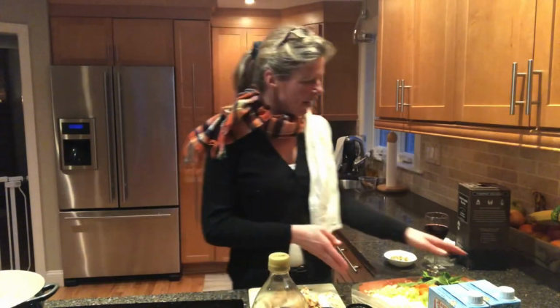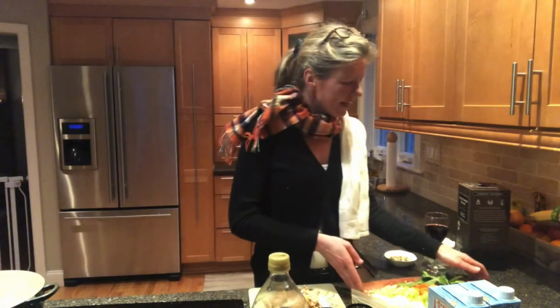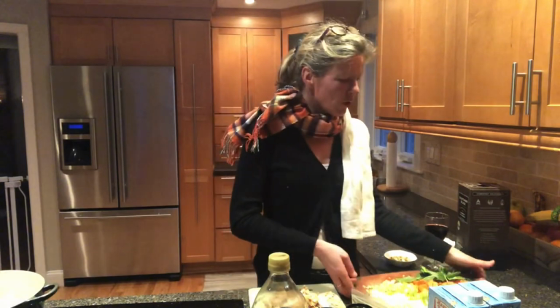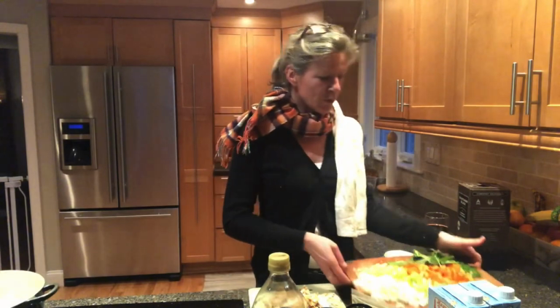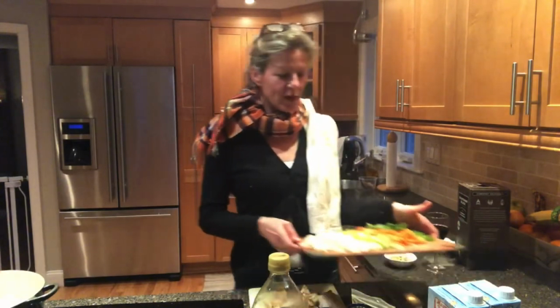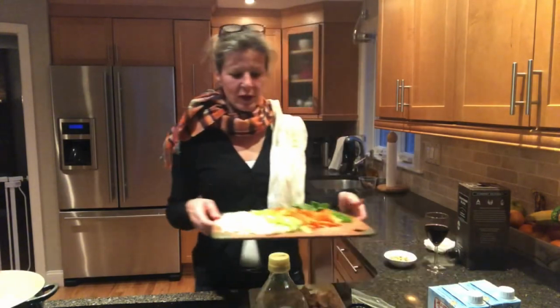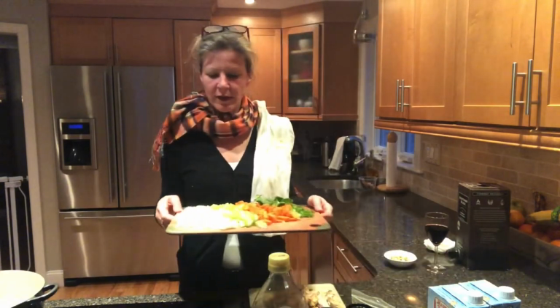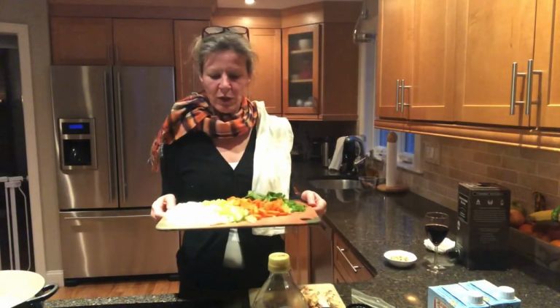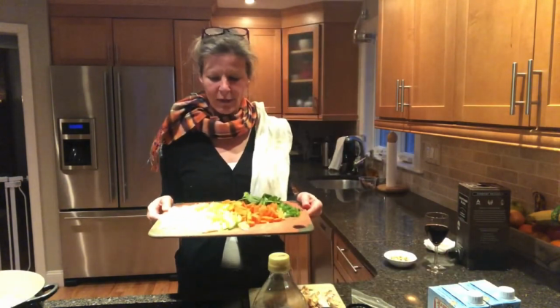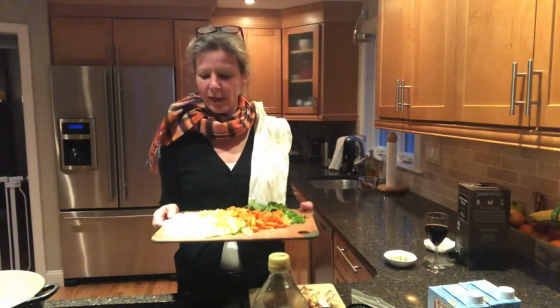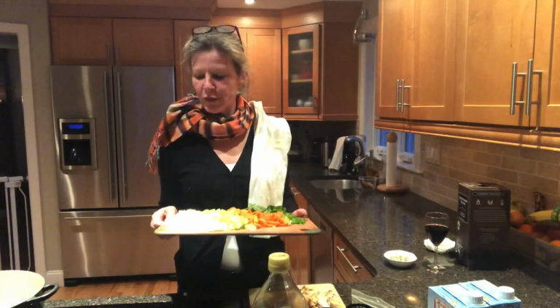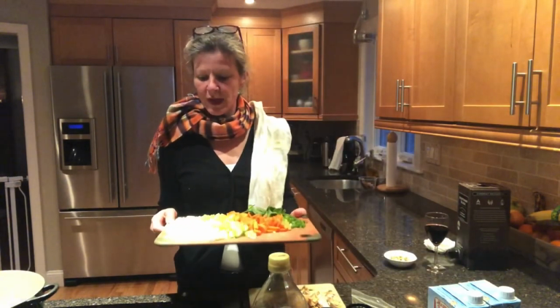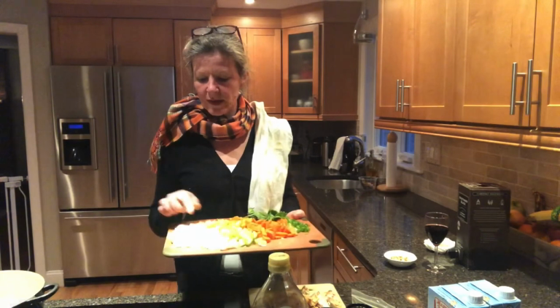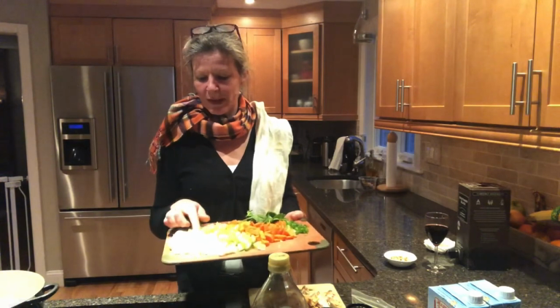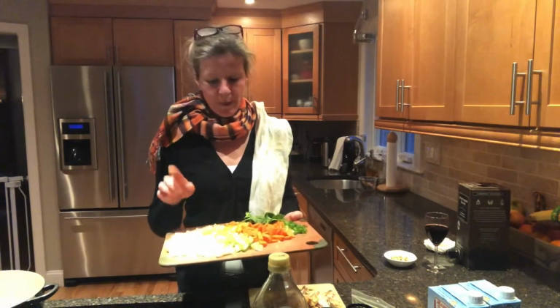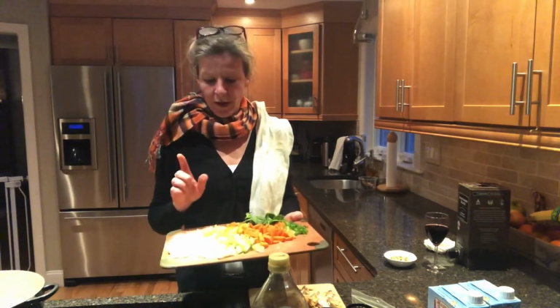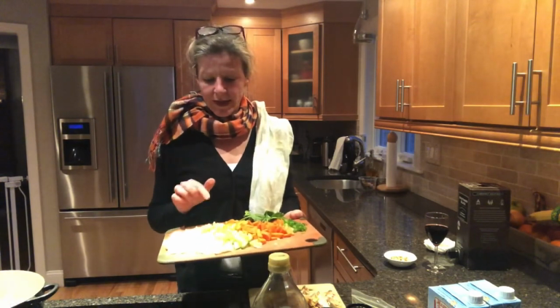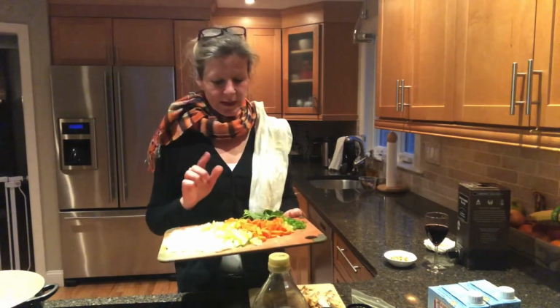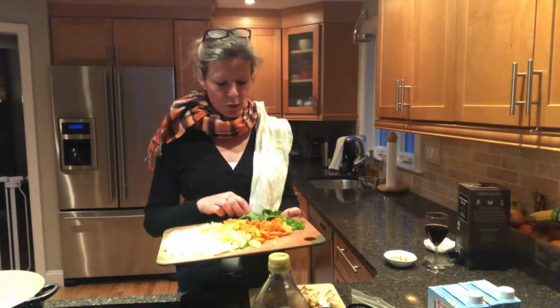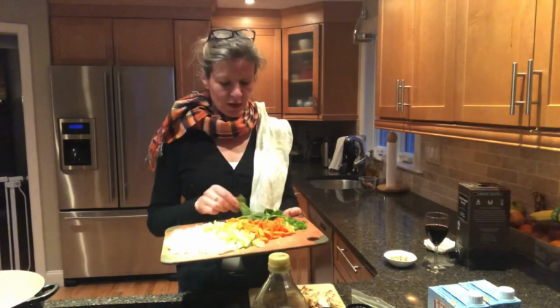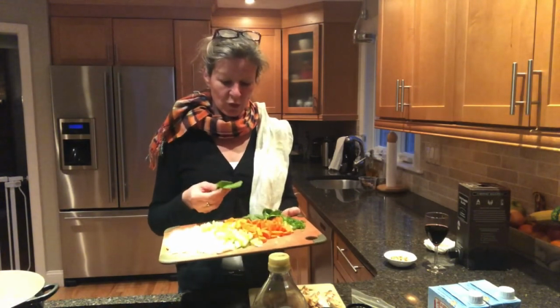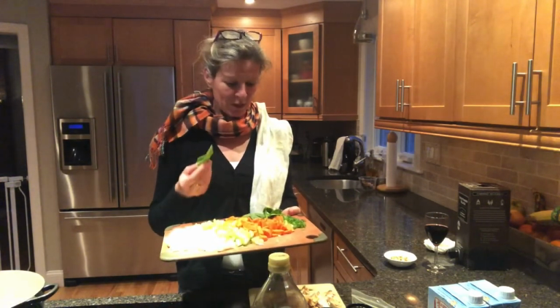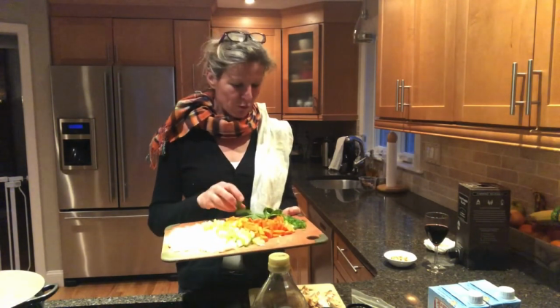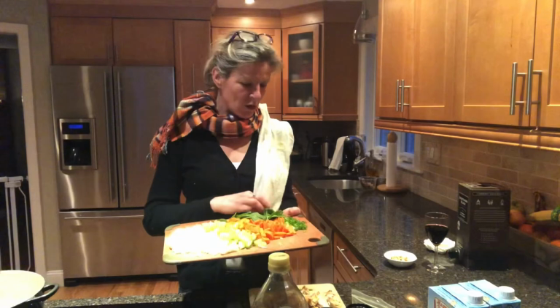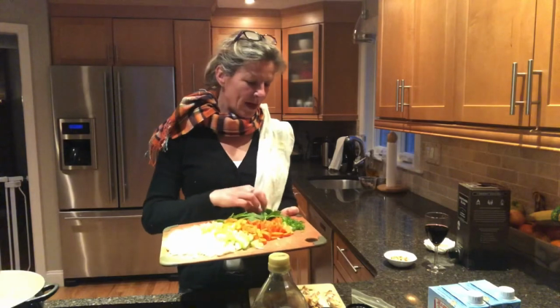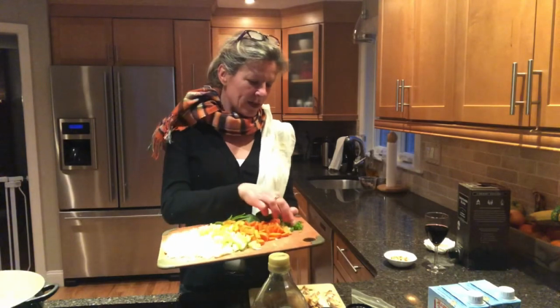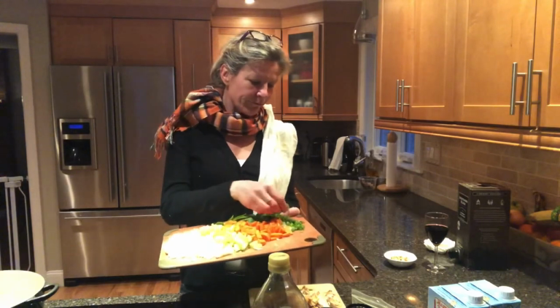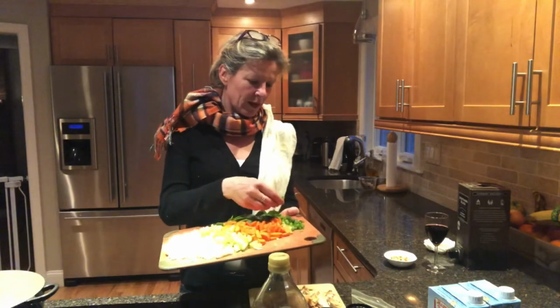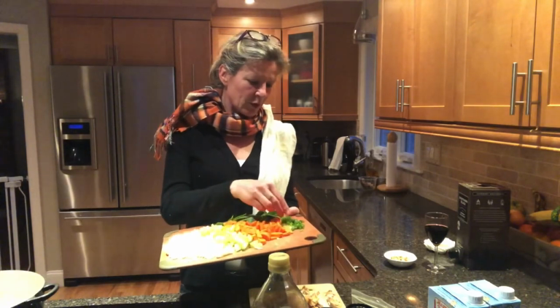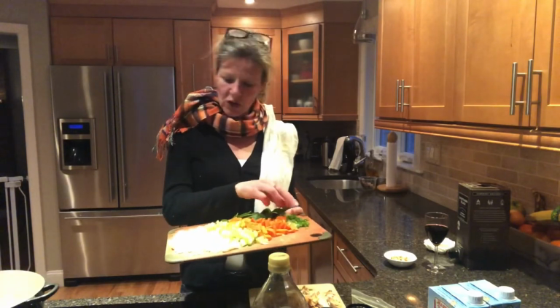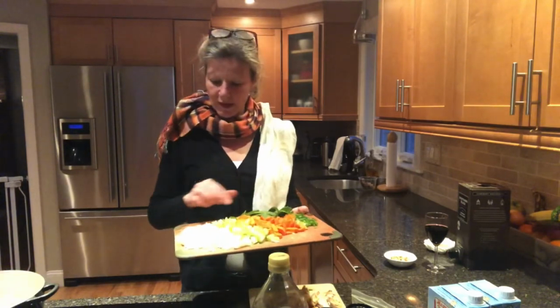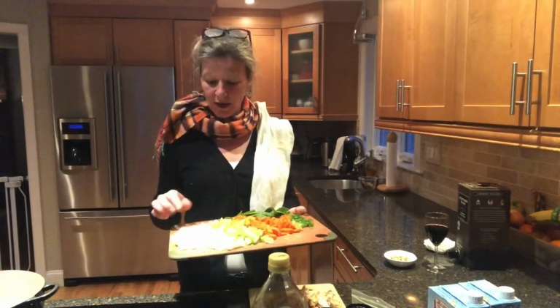Then you go through your fridge and kind of see what you have. I had for leftovers: onions, some yellow pepper, celery, not old spinach but leftover spinach. I had some green onions and garlic.